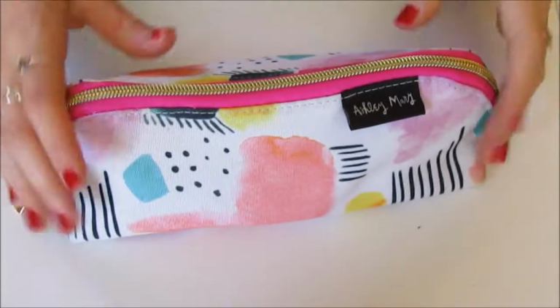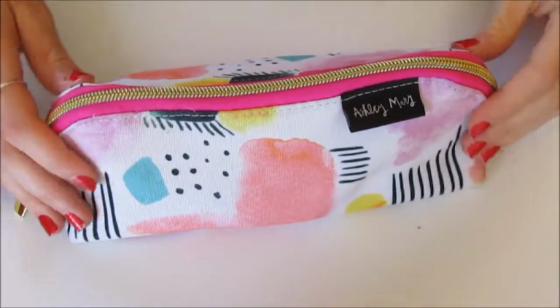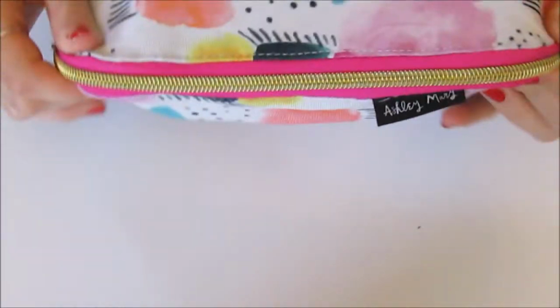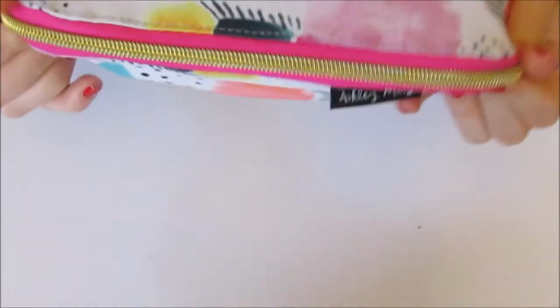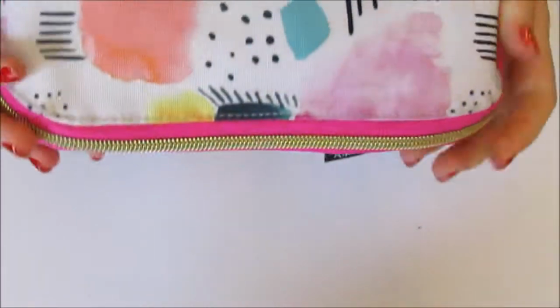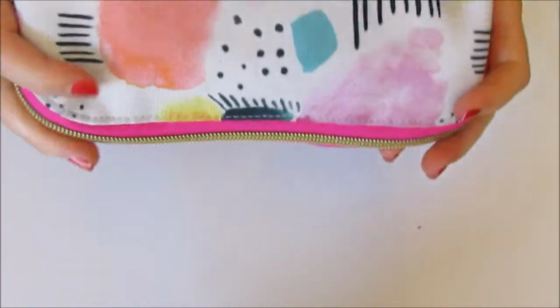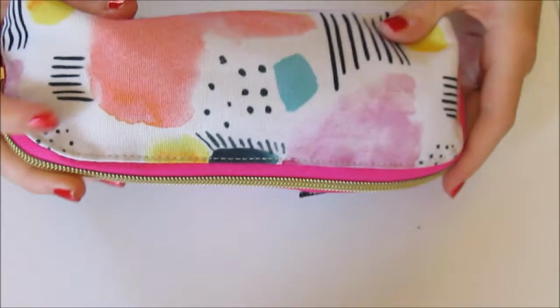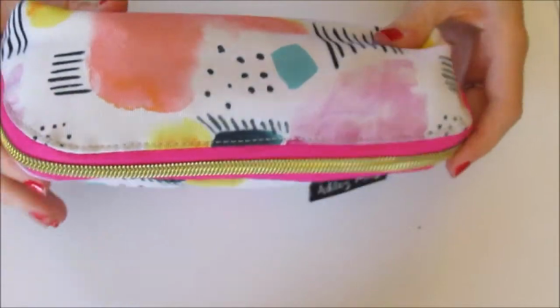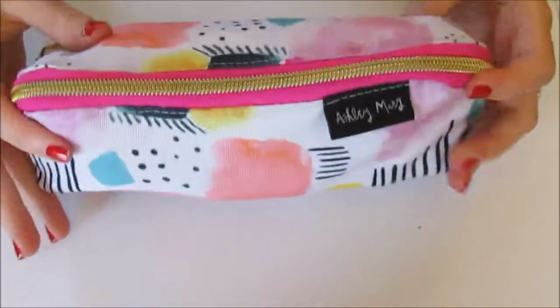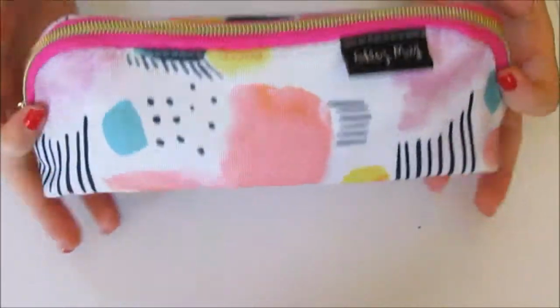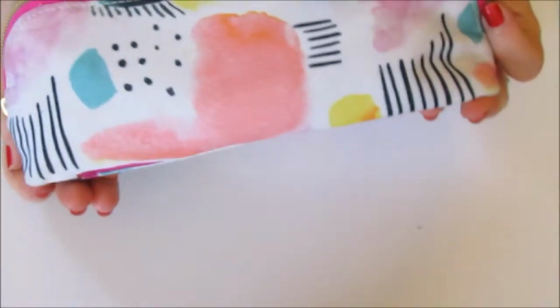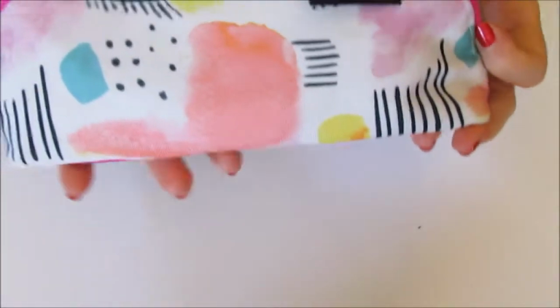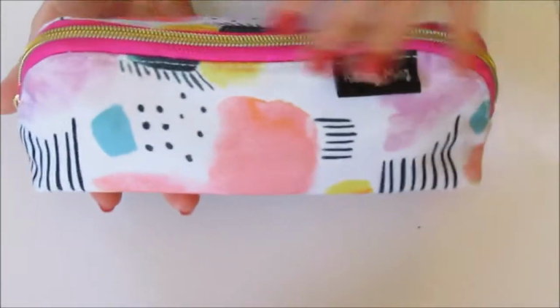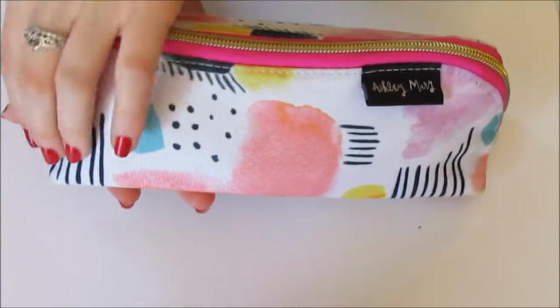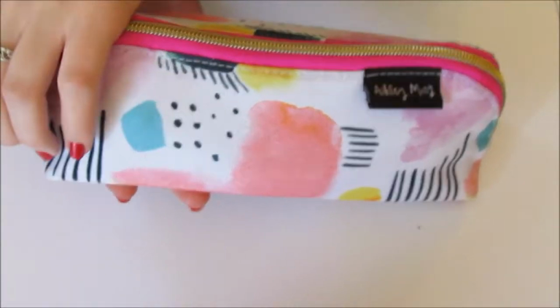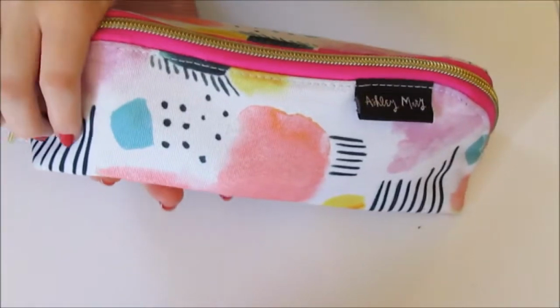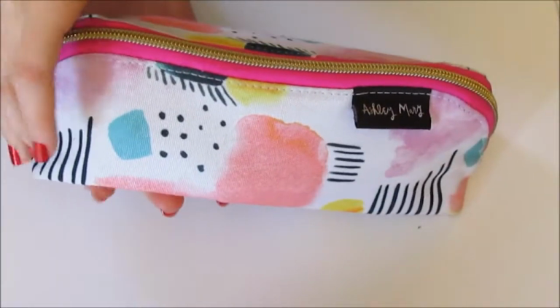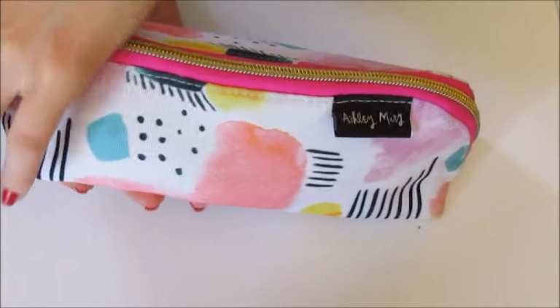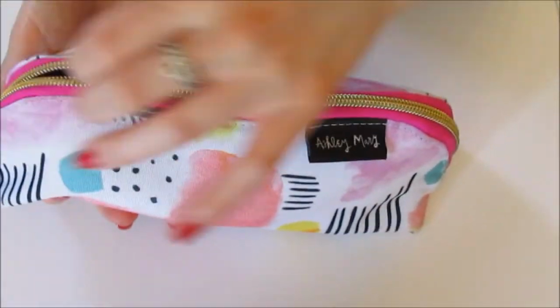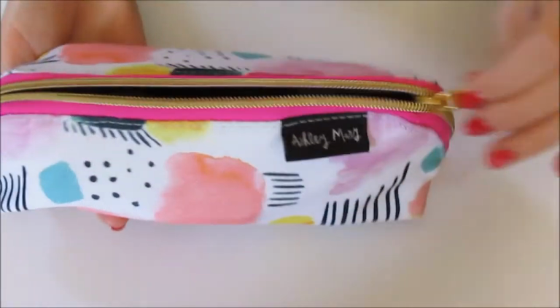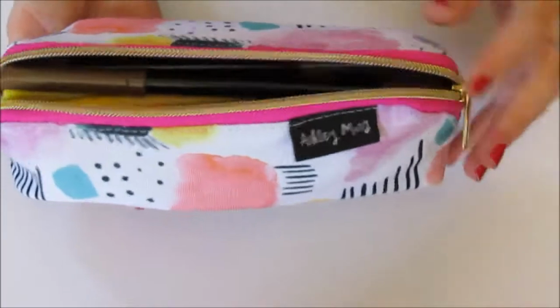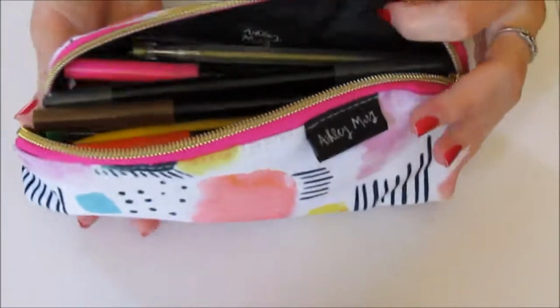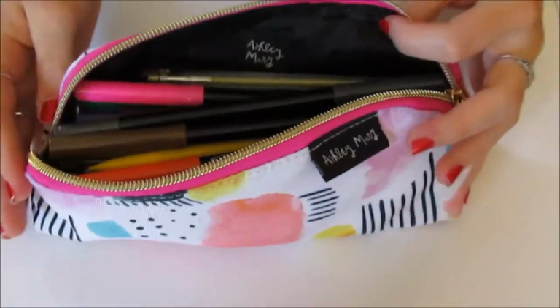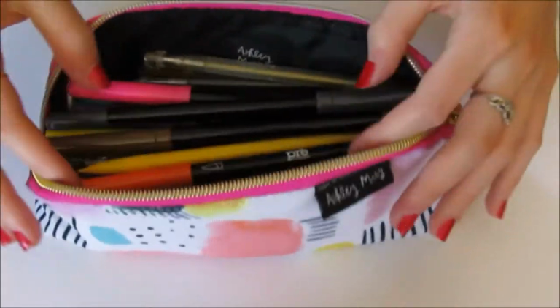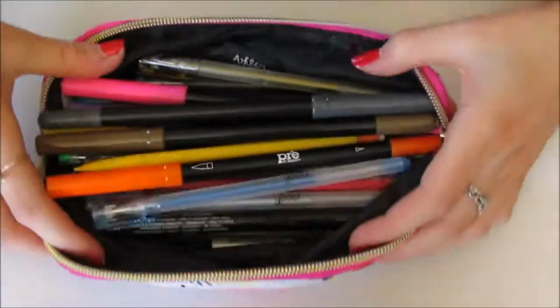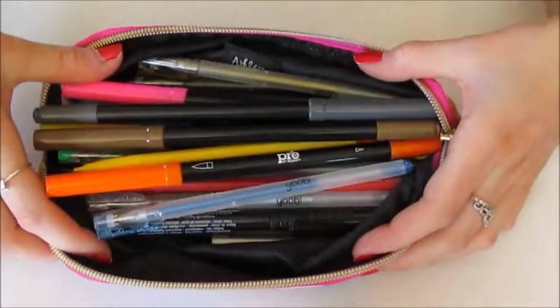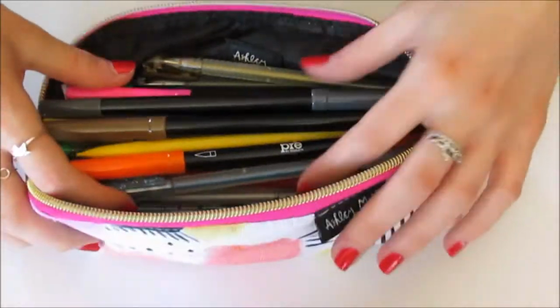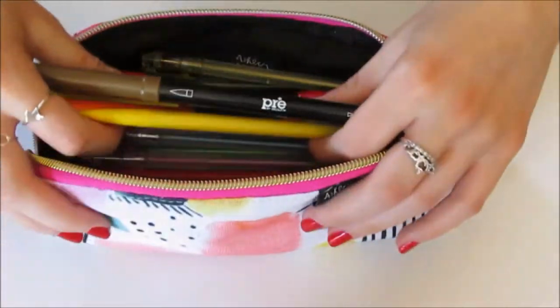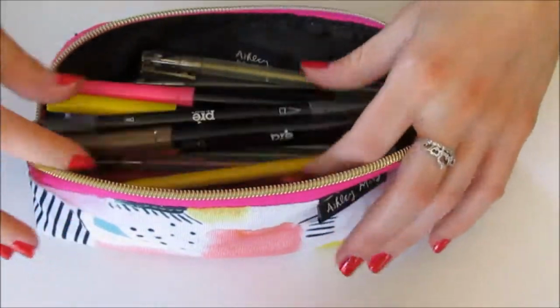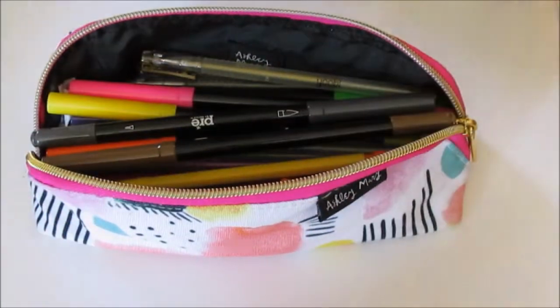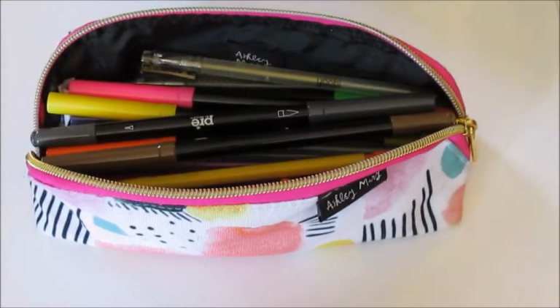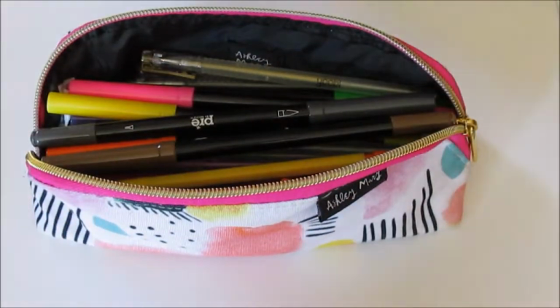So this is what the bag looks like. It is from Target. It's just a very colorful zippered pencil case, and this is what it looks like when you open it up. I've got all these awesome things inside of it.